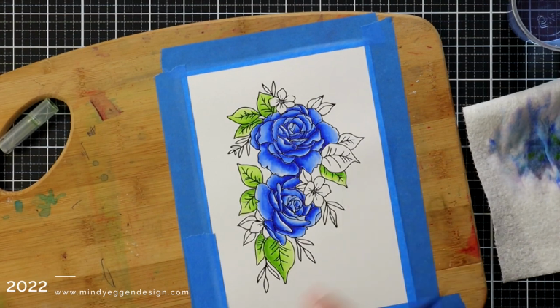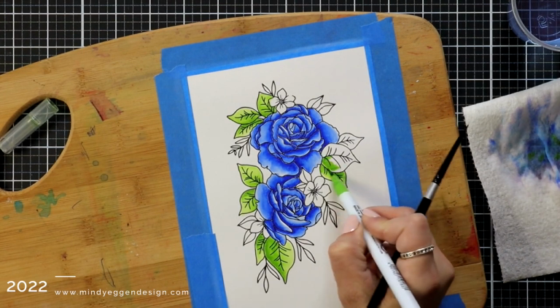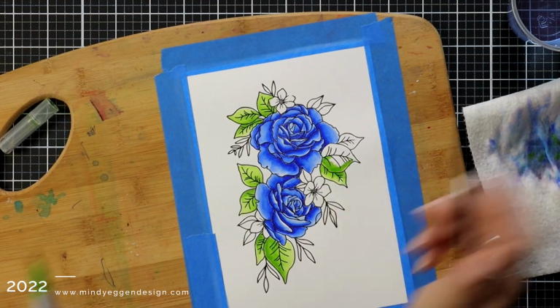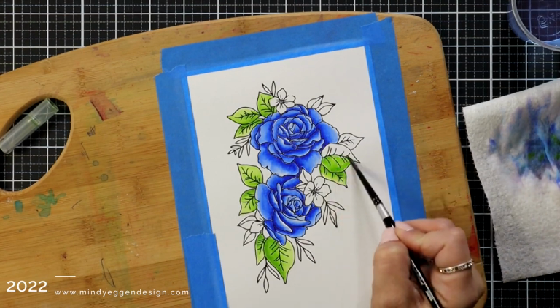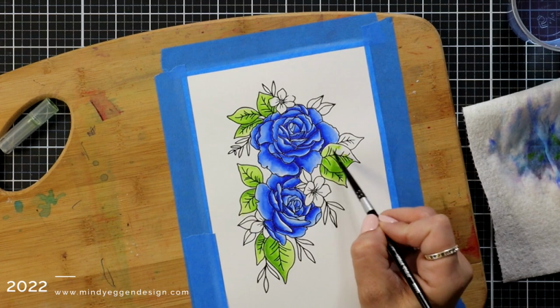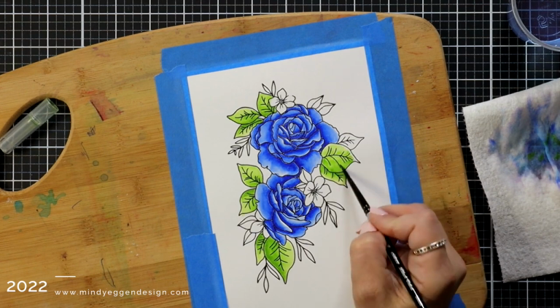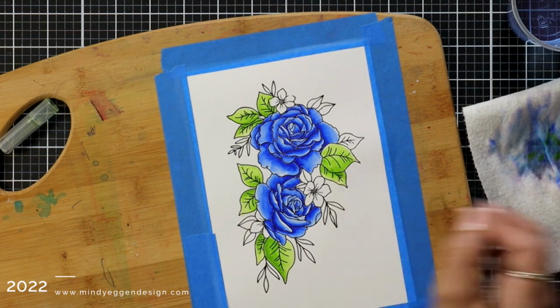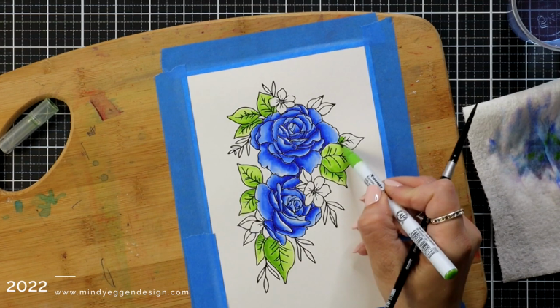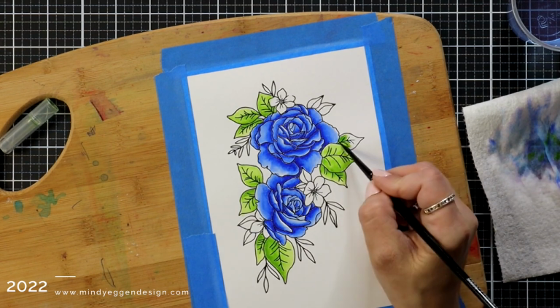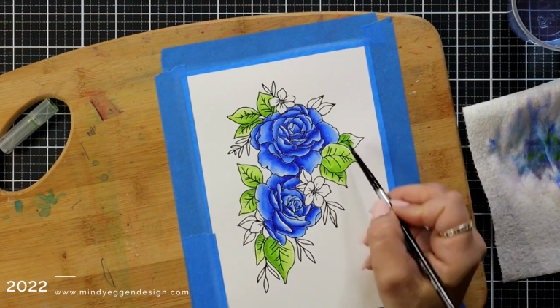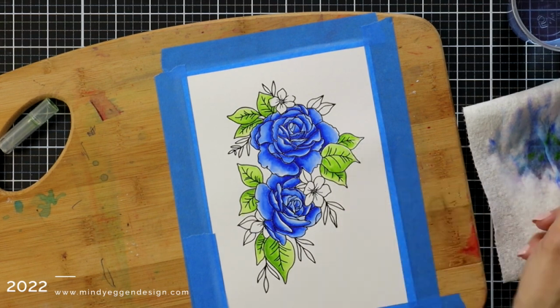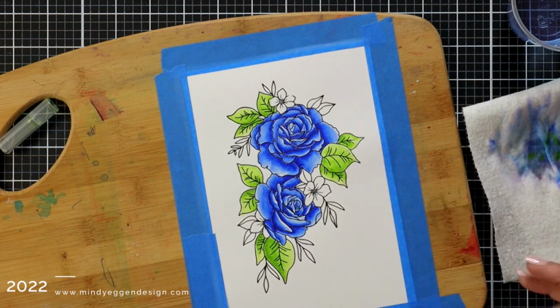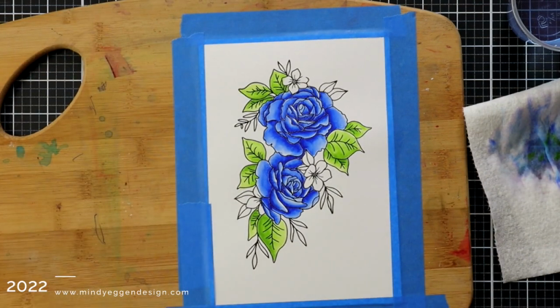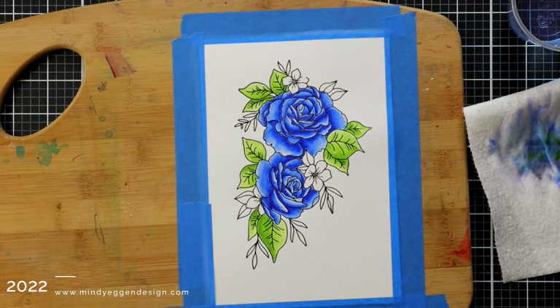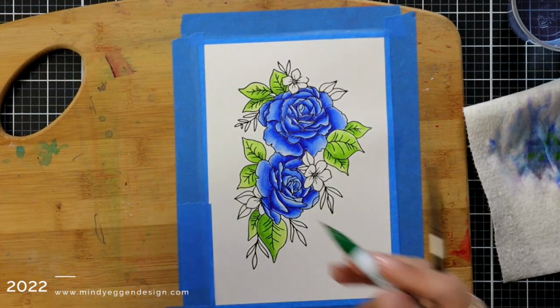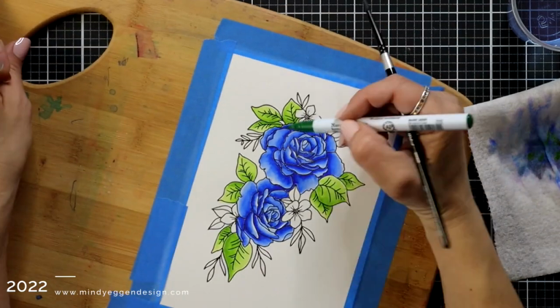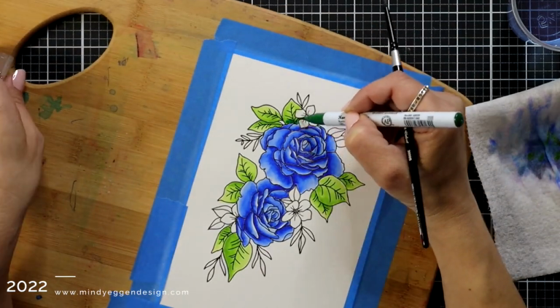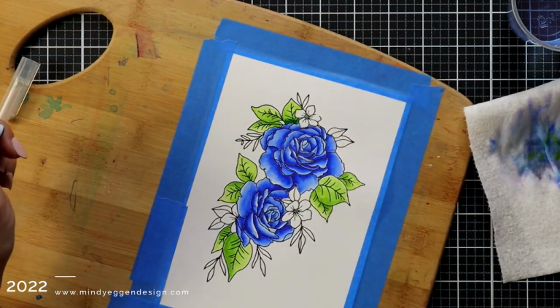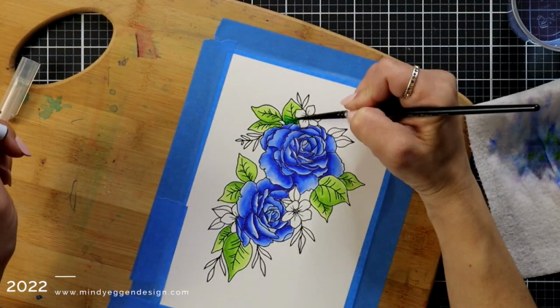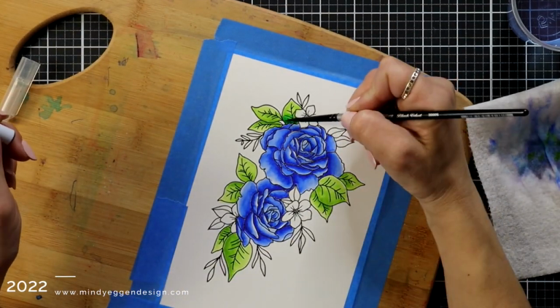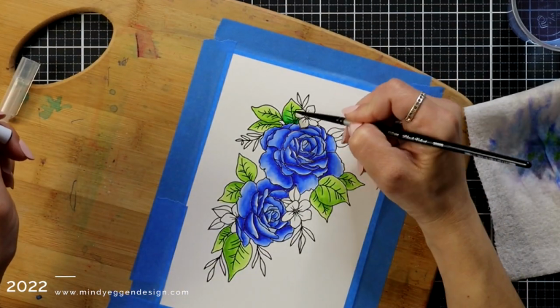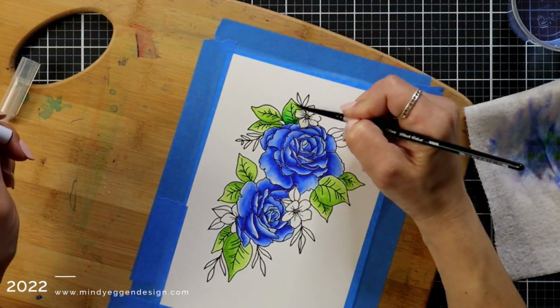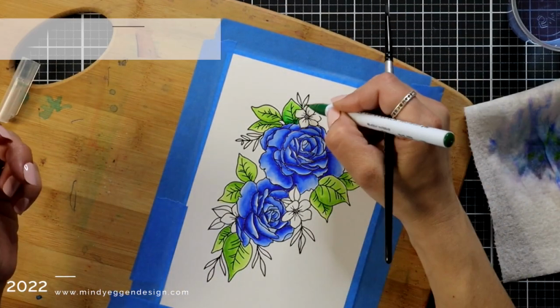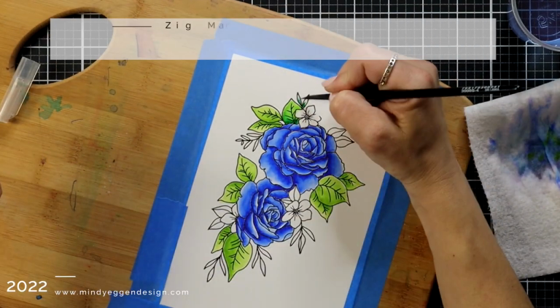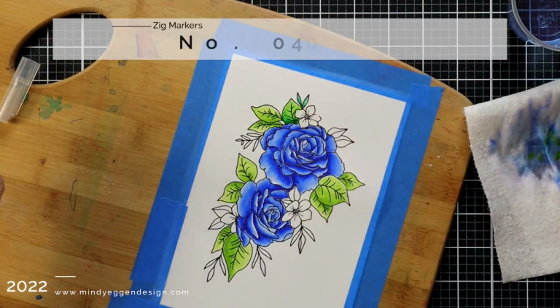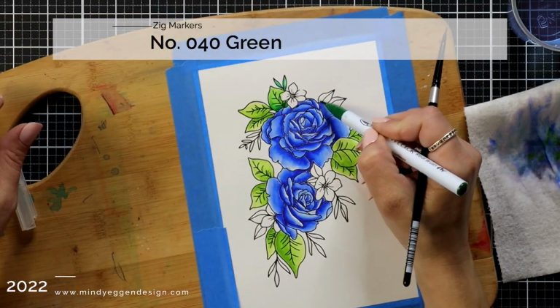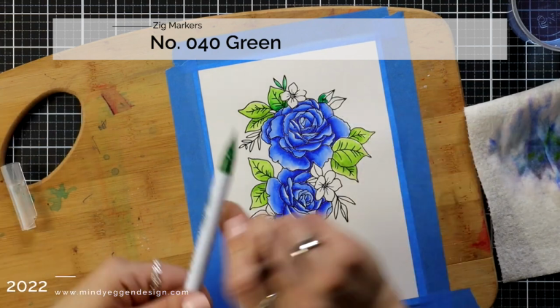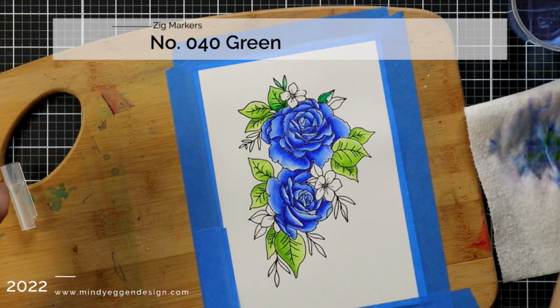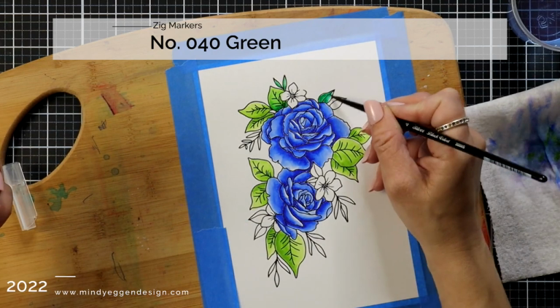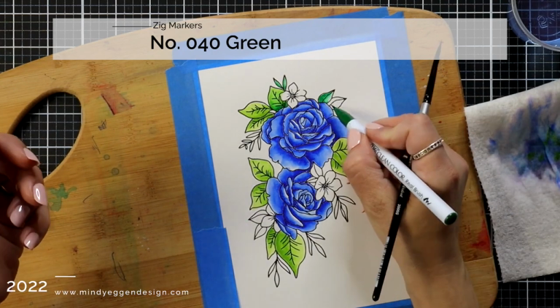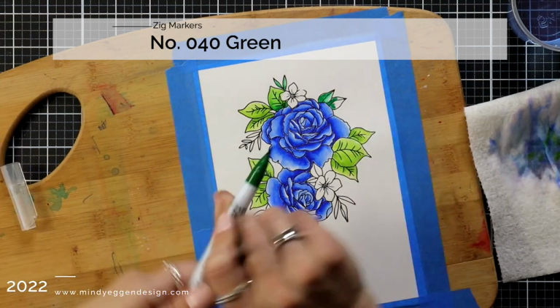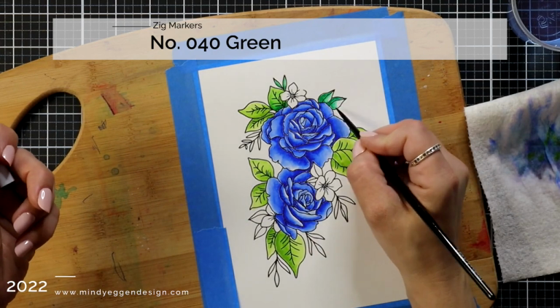Normally when I've done some Zig coloring I would actually add another color to the flower, but in this case I really like how it turned out. I like the transition of the dark shade to the light shade so I left it with just that blue.